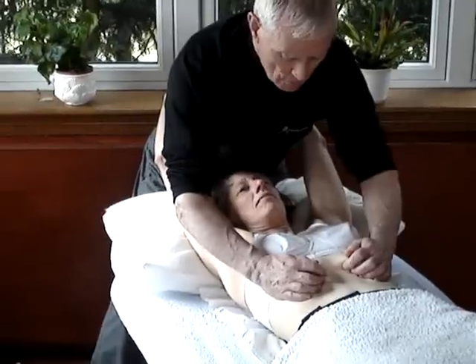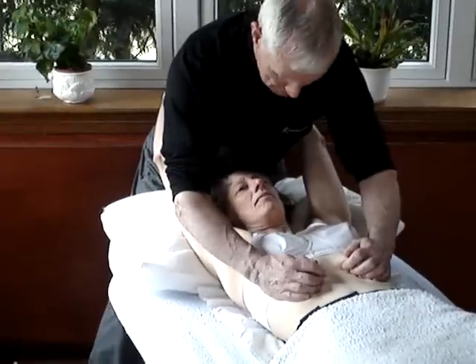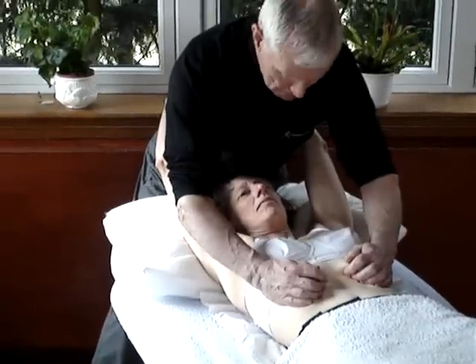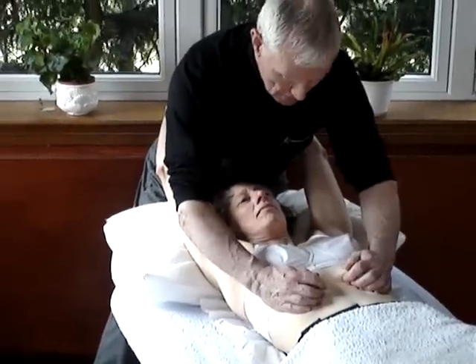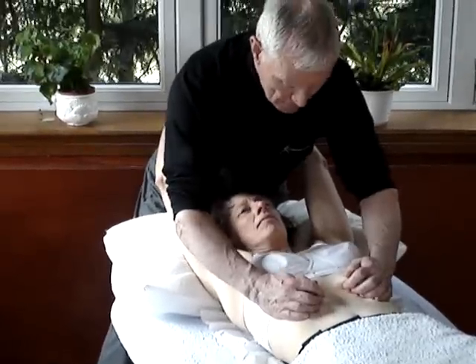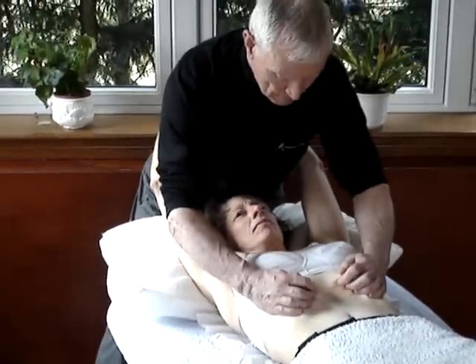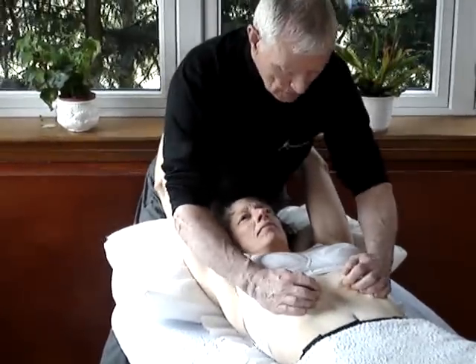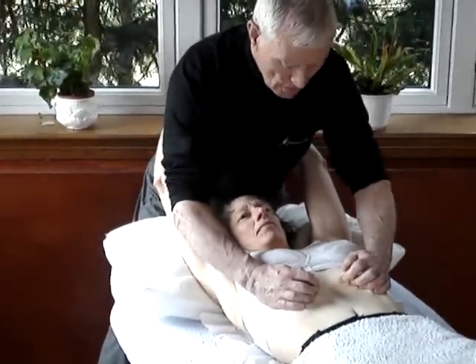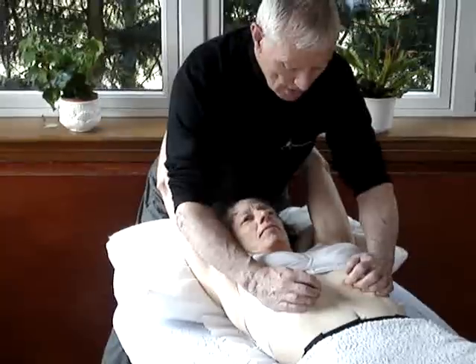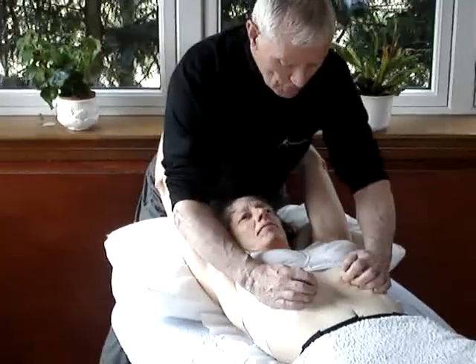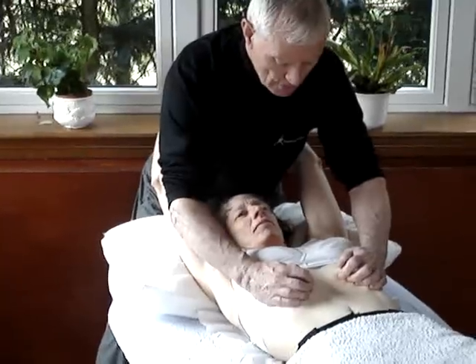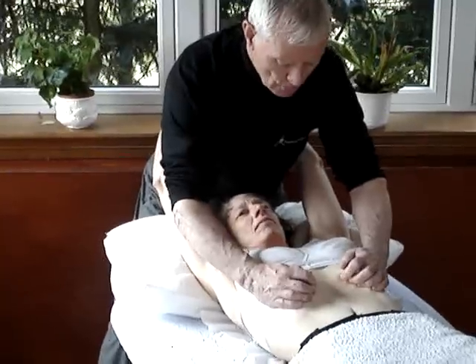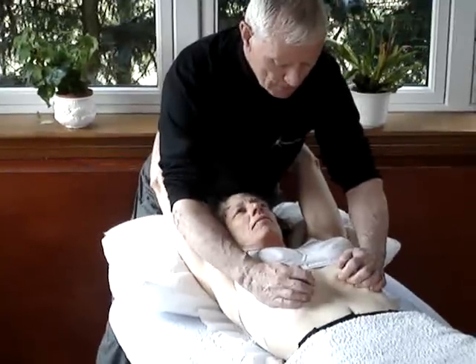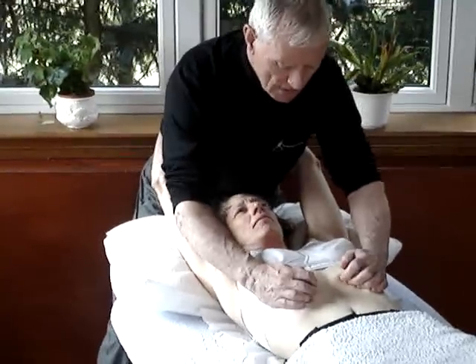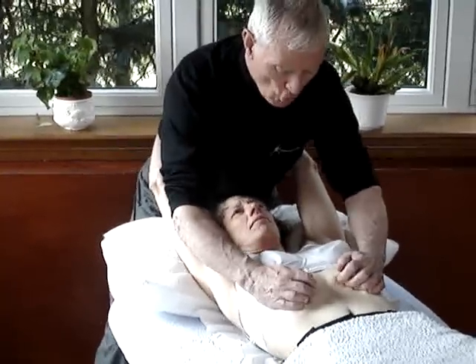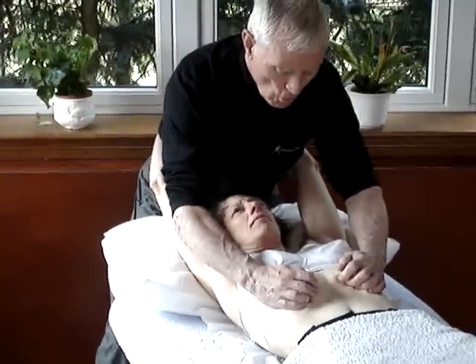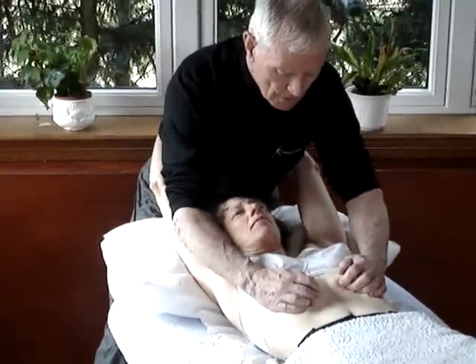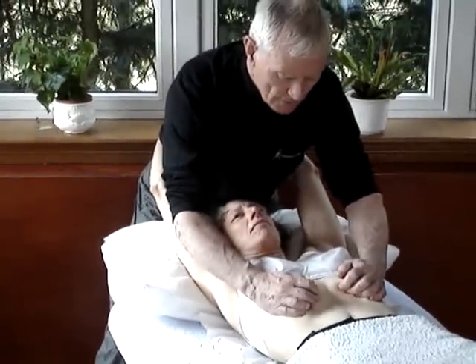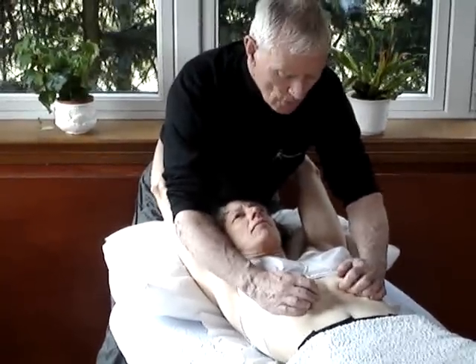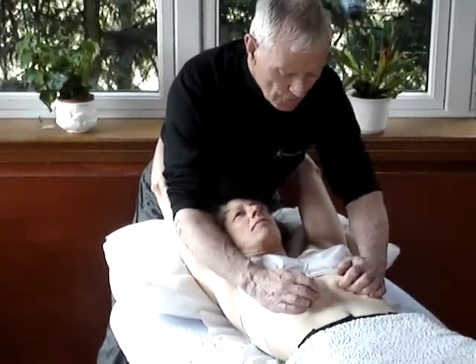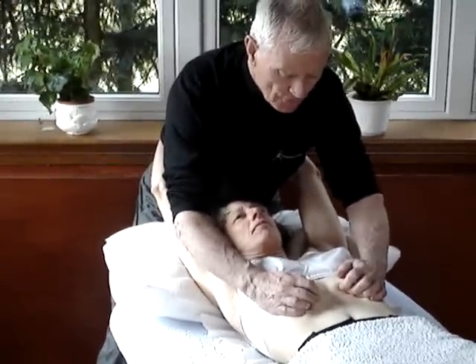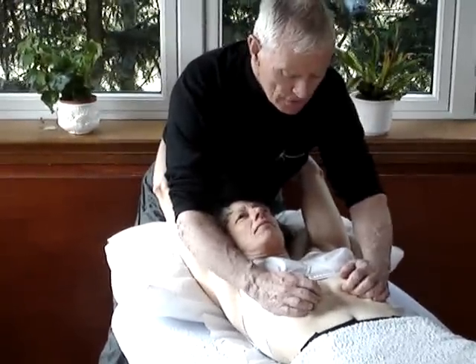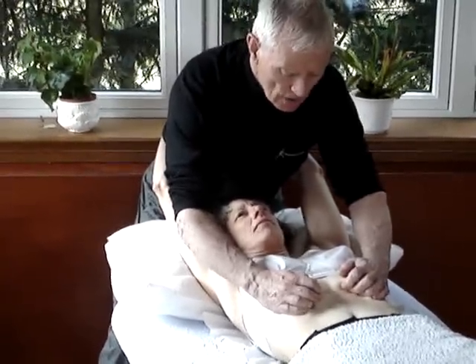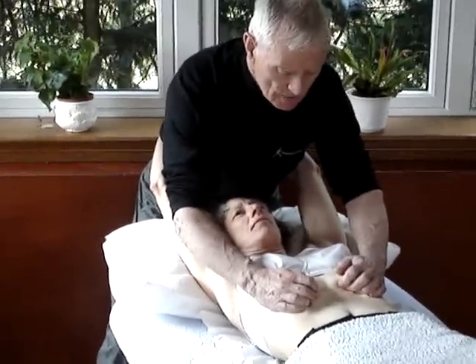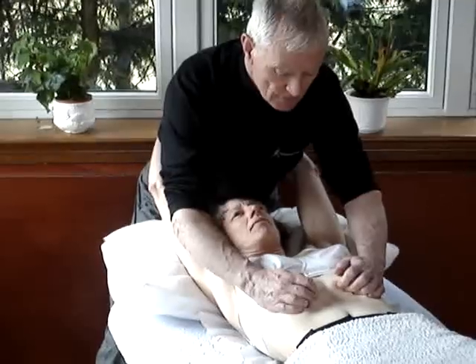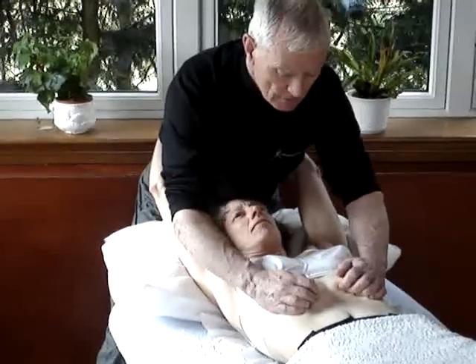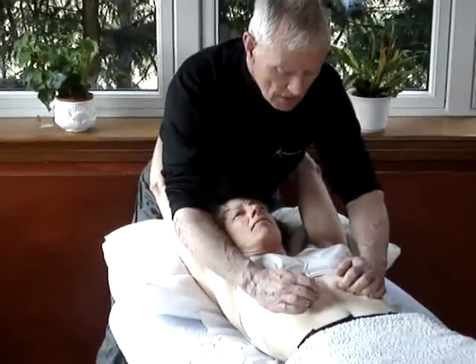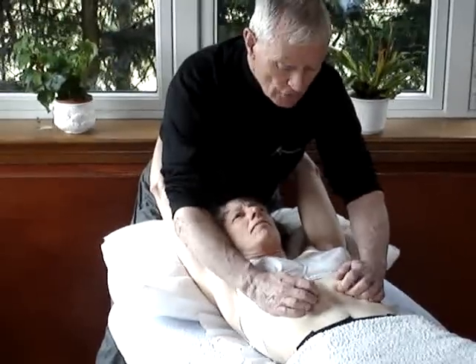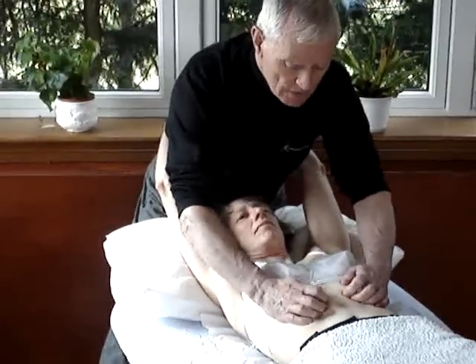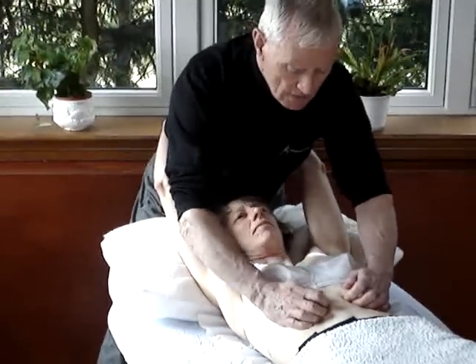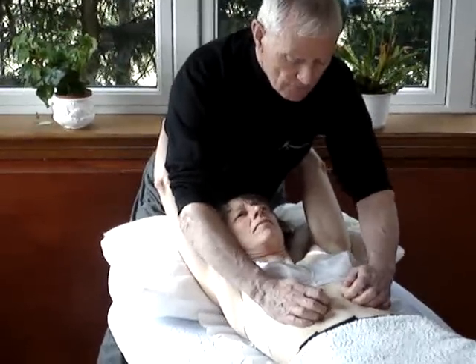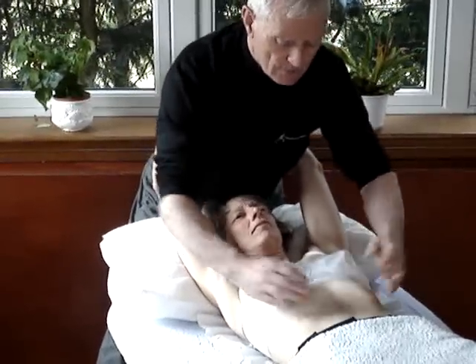We ask them to take a breath in and breathe out, and we sit back and hold the diaphragm with the fingers as the breath has come out. You can repeat that several times.